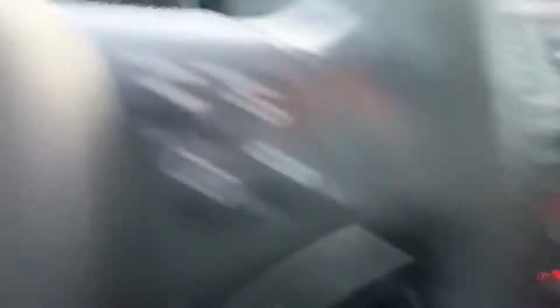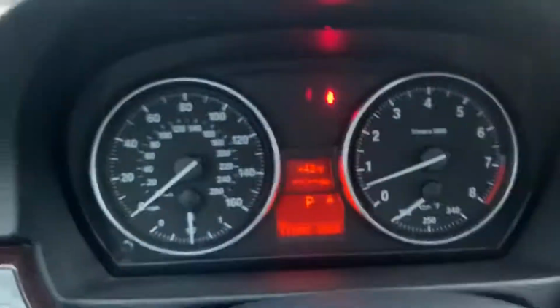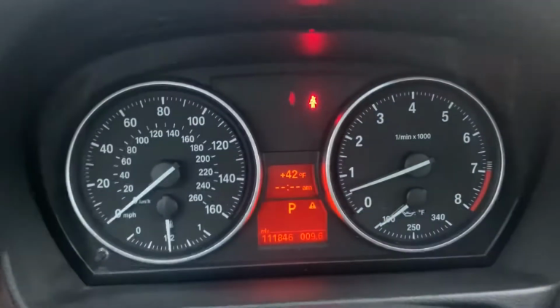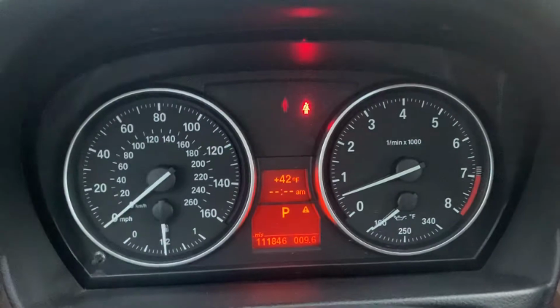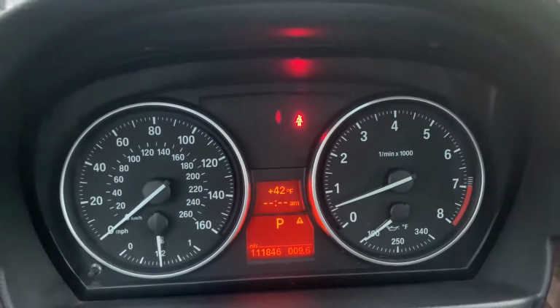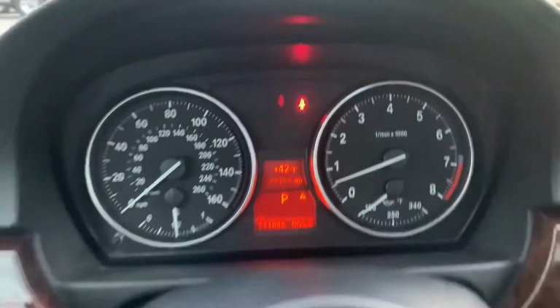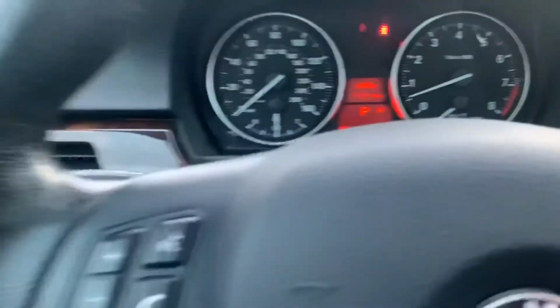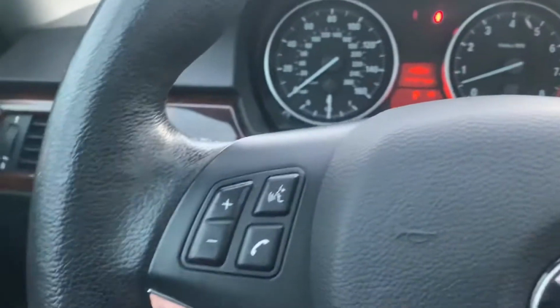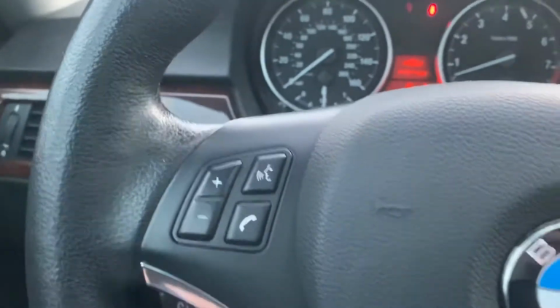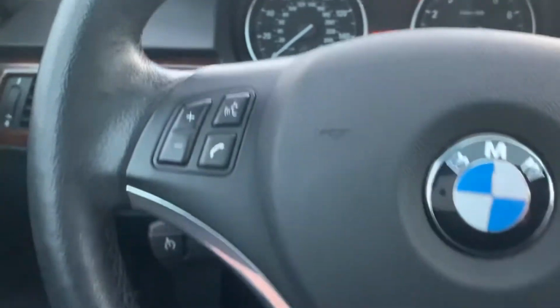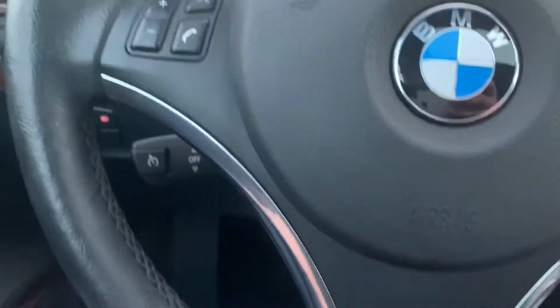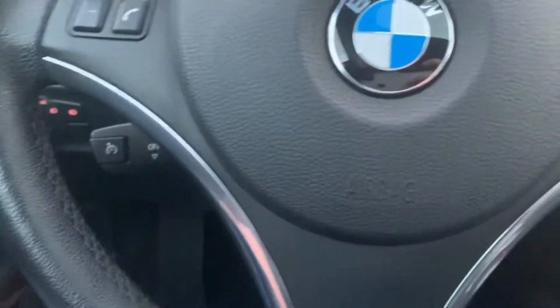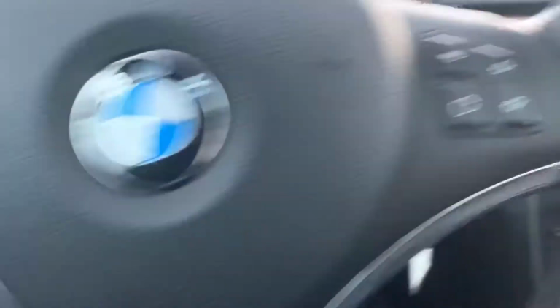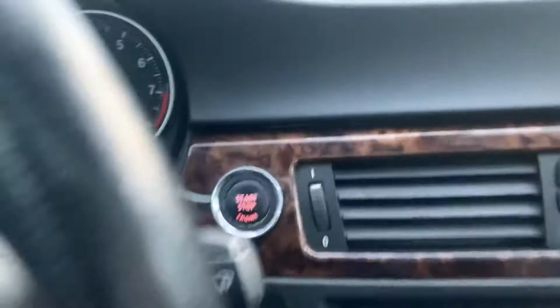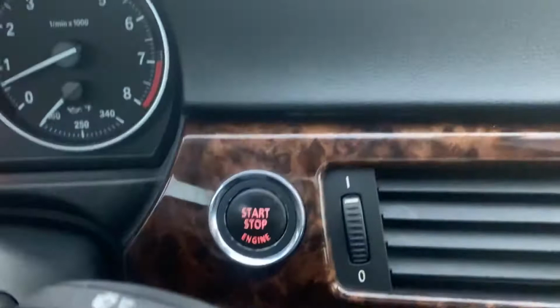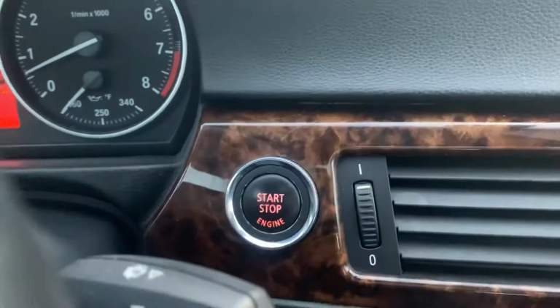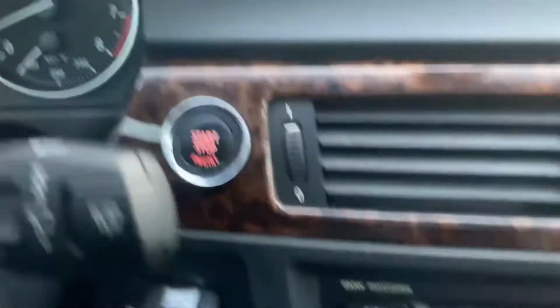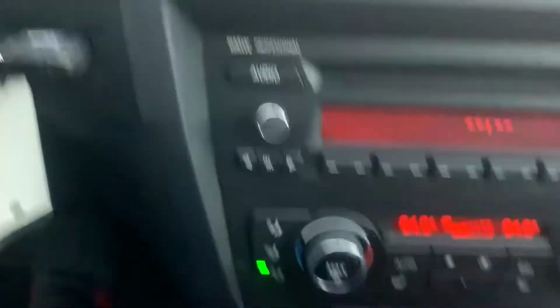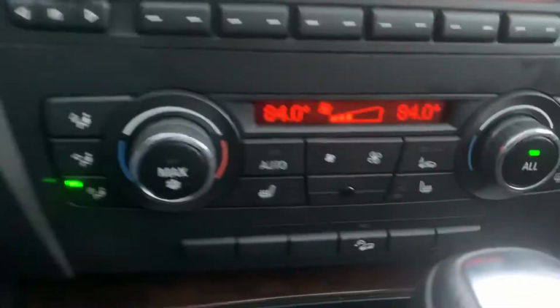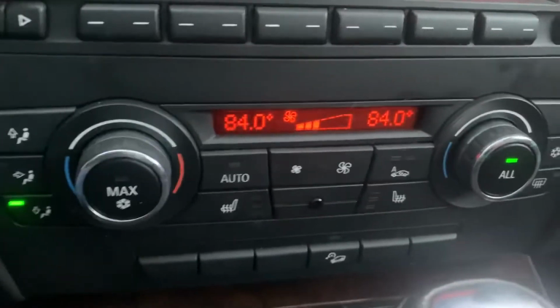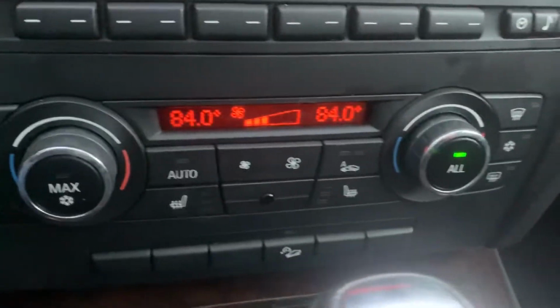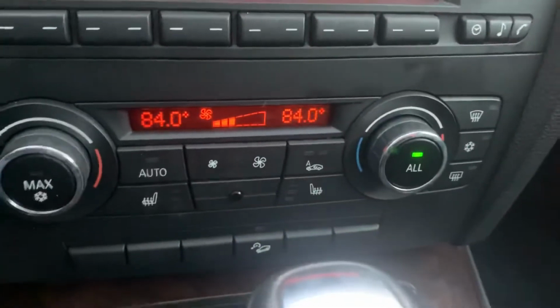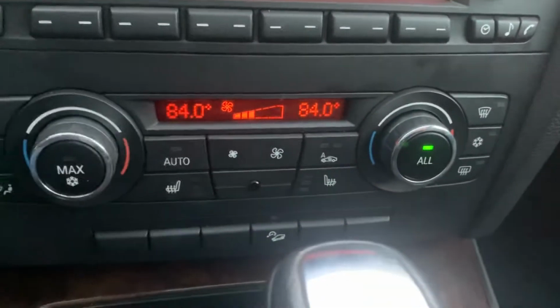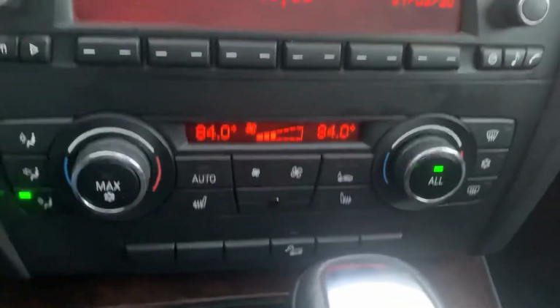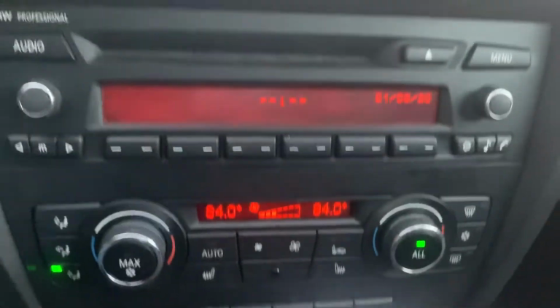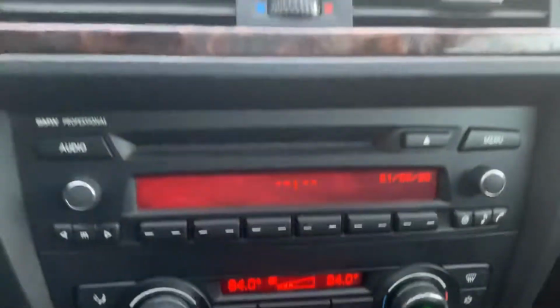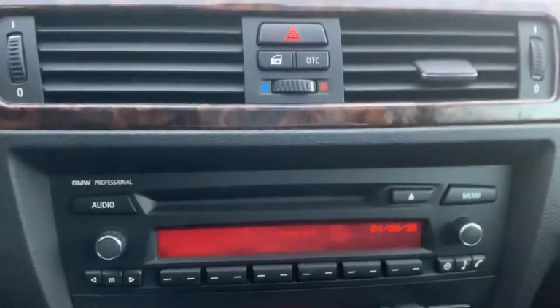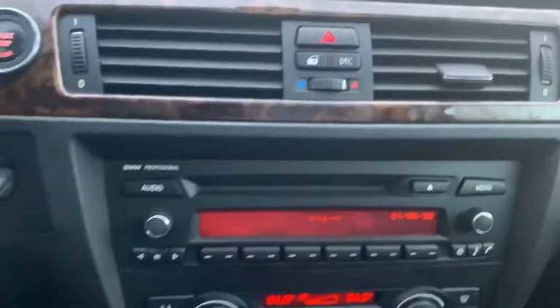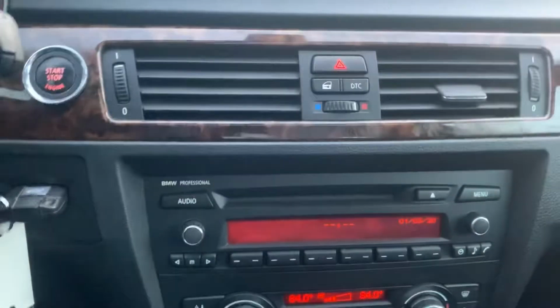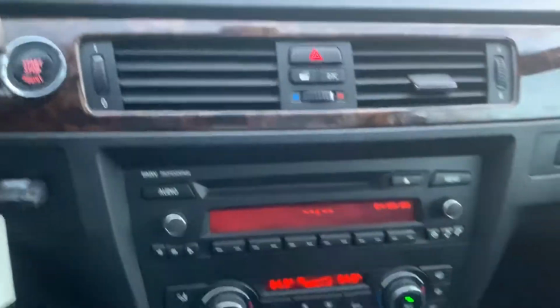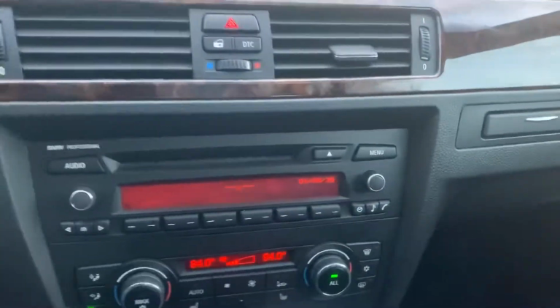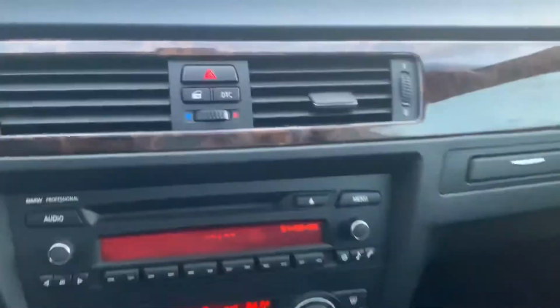This one has 111,000 miles on it, Bluetooth and cruise control, it's got push-button start, heated seats for the driver and the passenger, along with dual climate control, CD player as well.